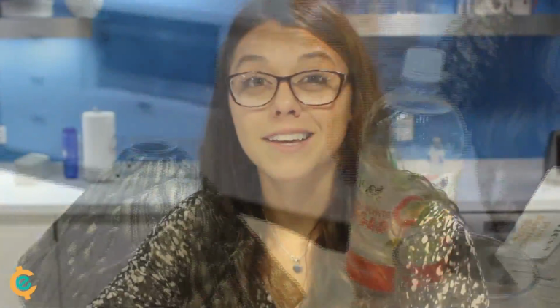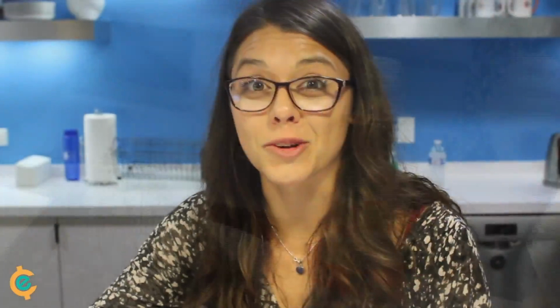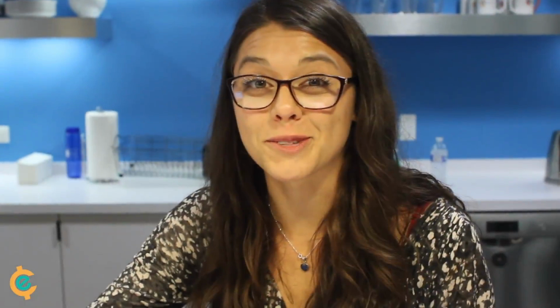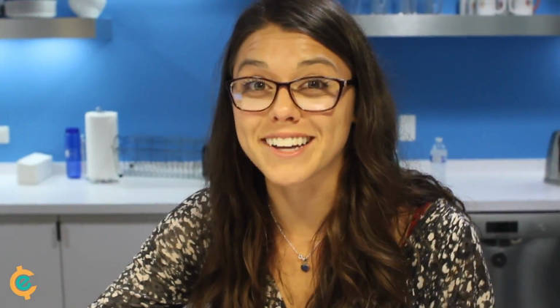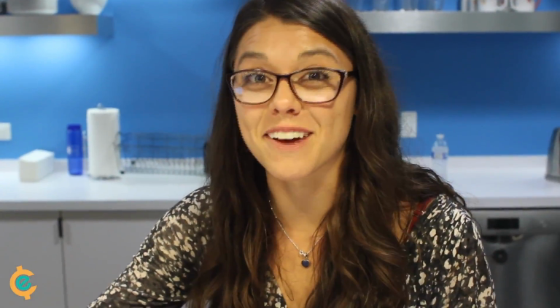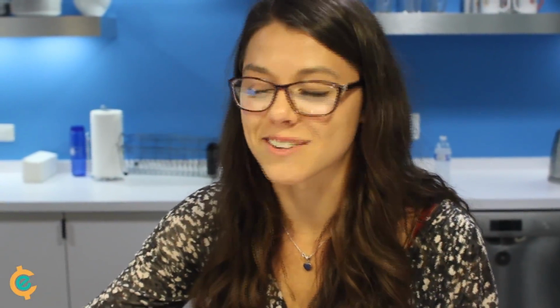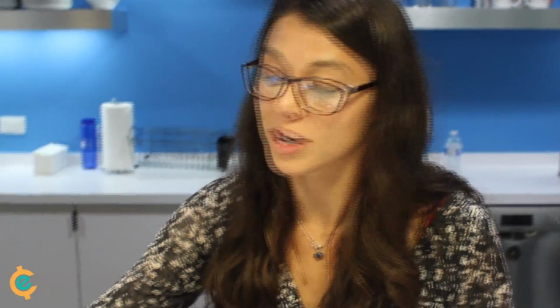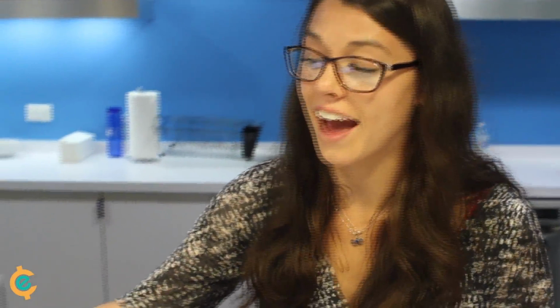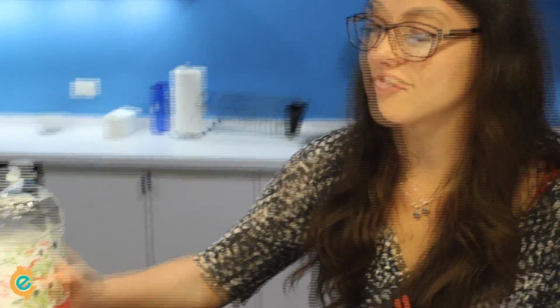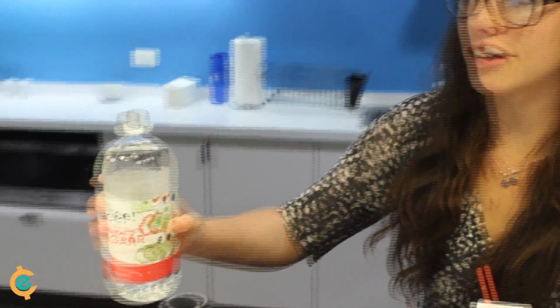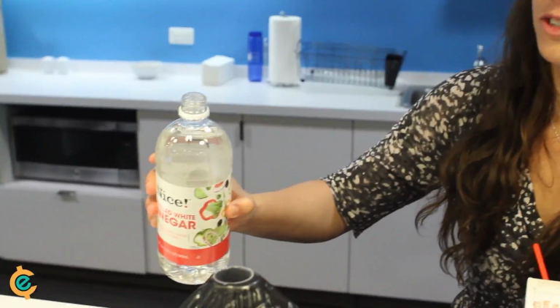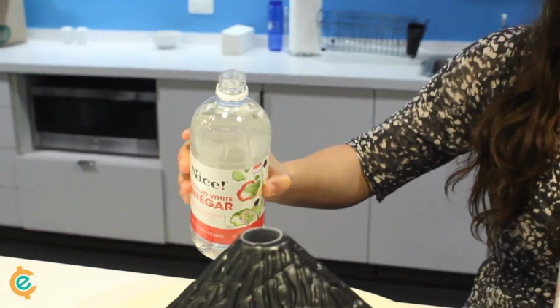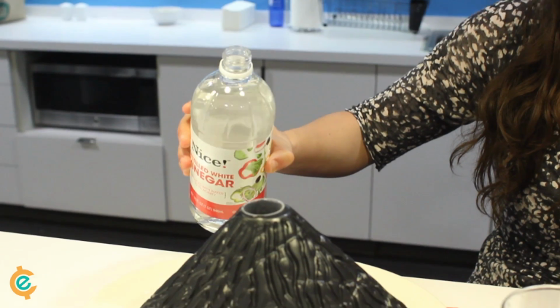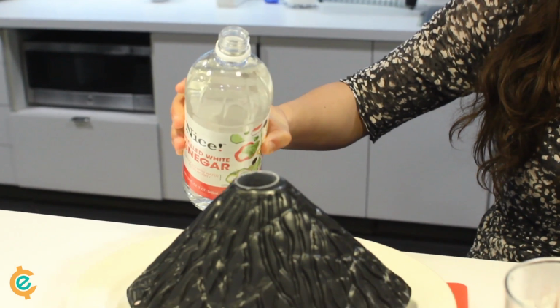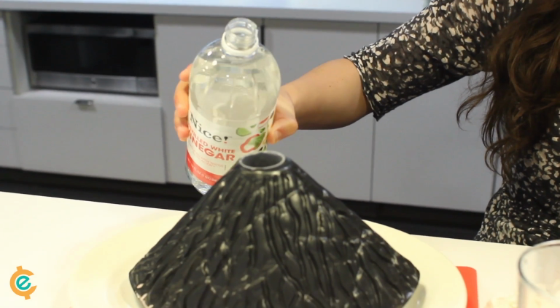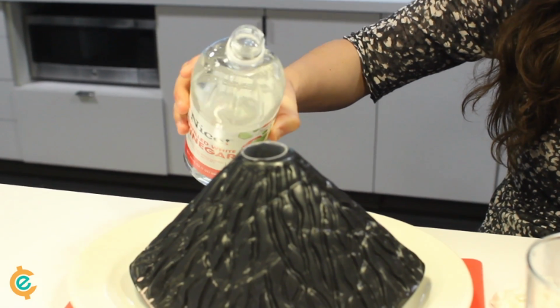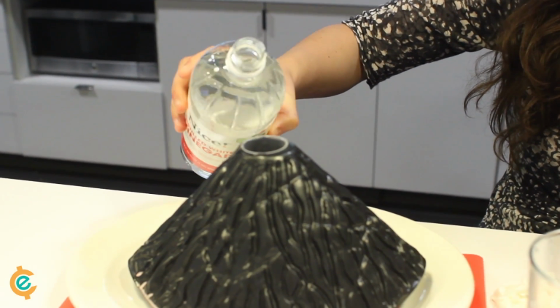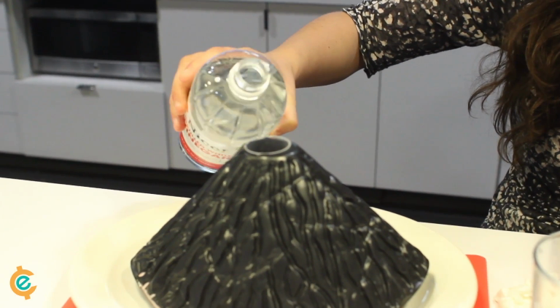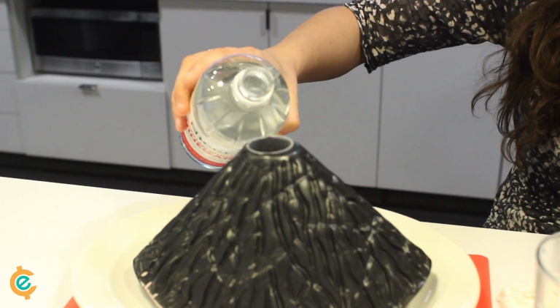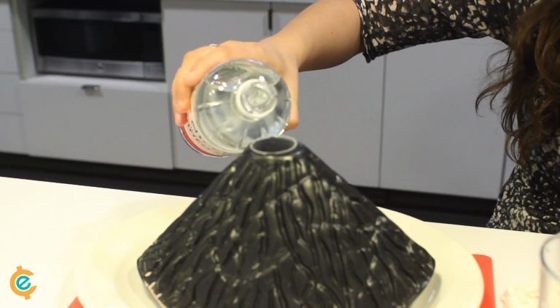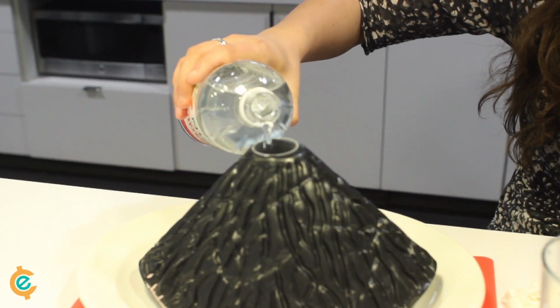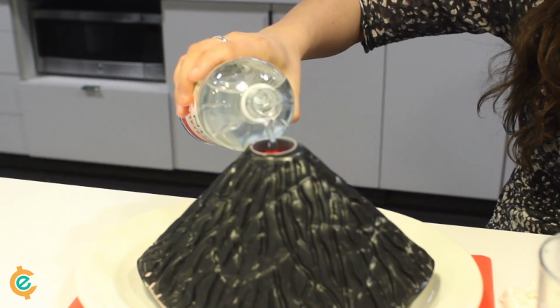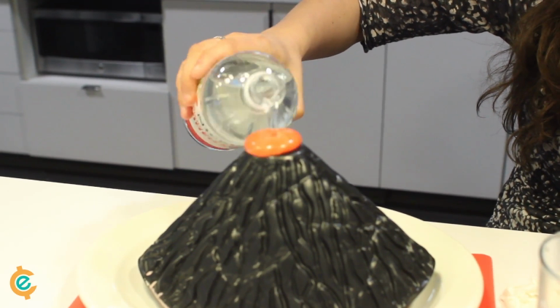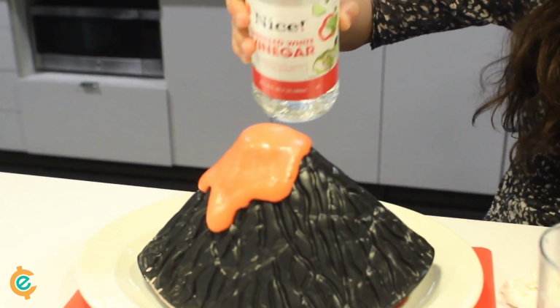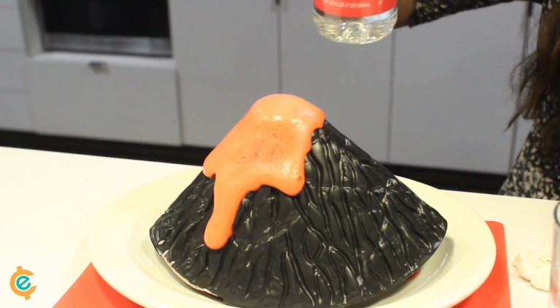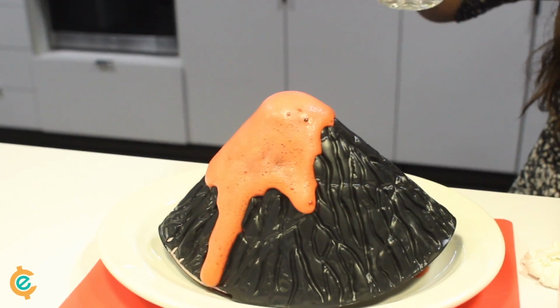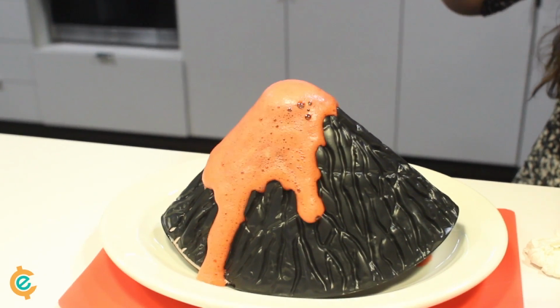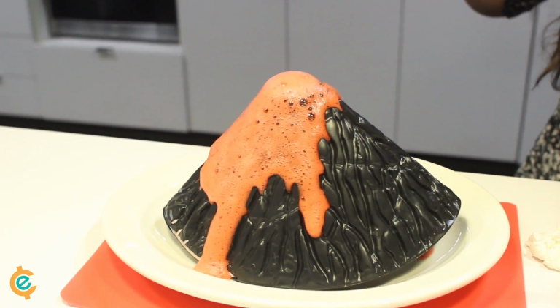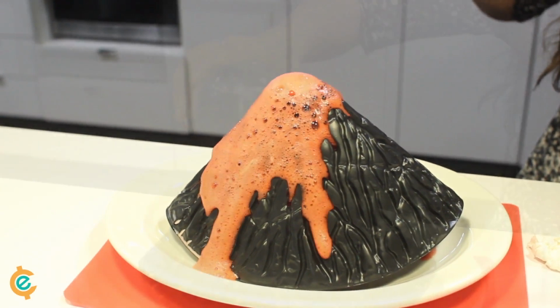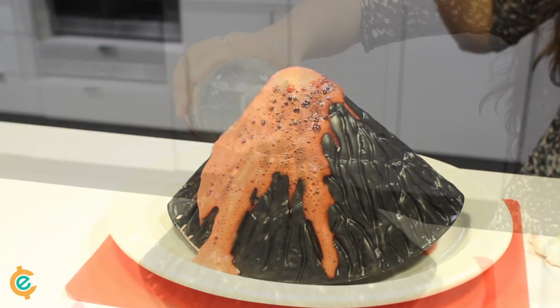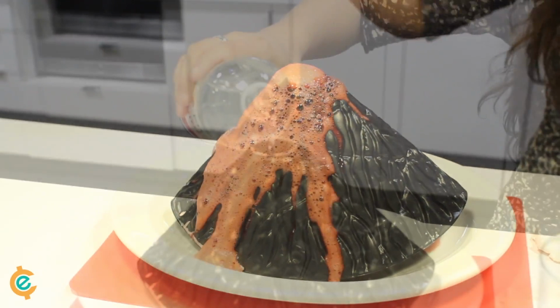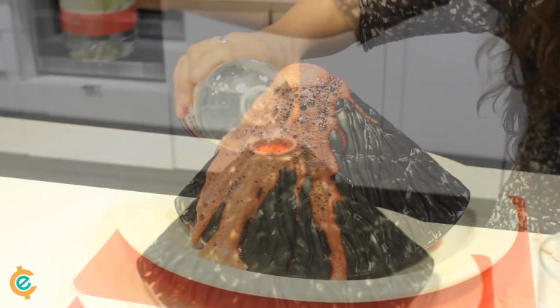So here's where it gets fun. We're going to add the vinegar to the volcano. Let's see what happens. Whoa! That's awesome!